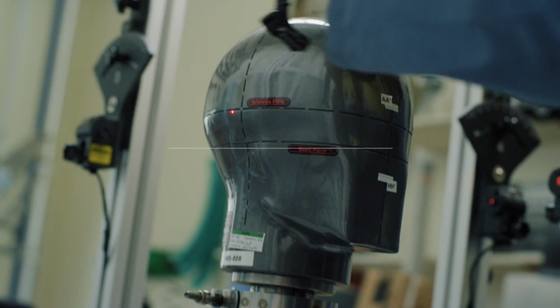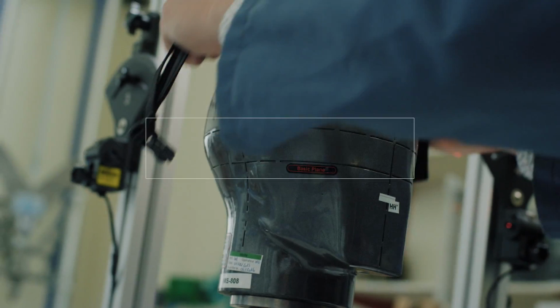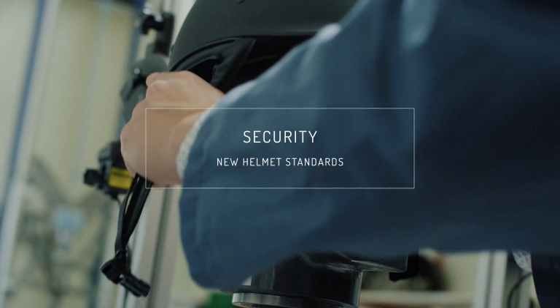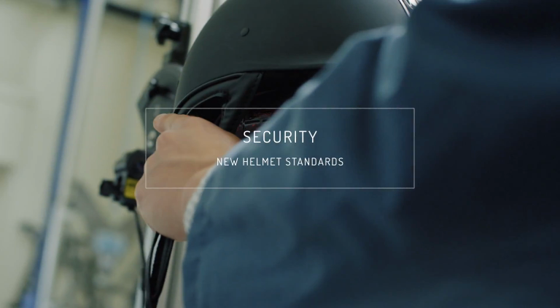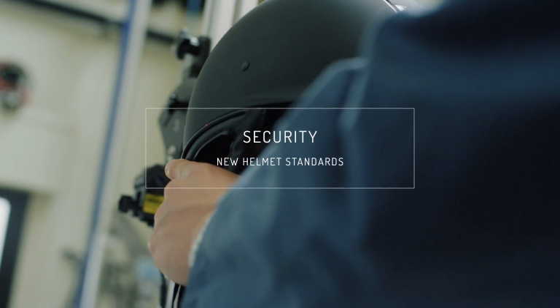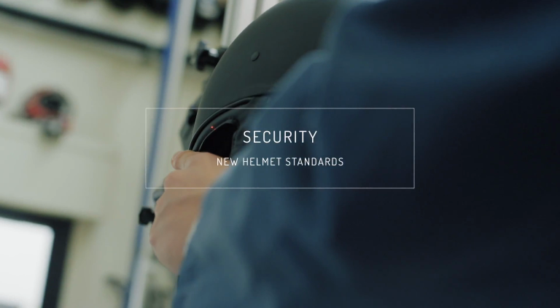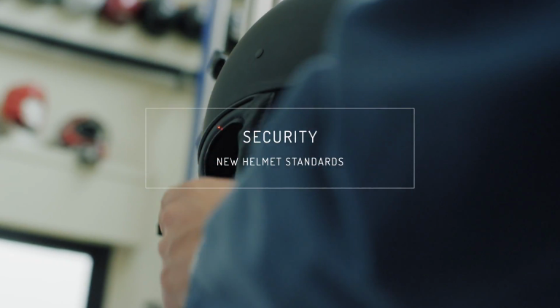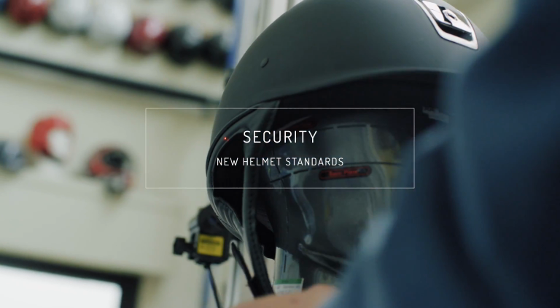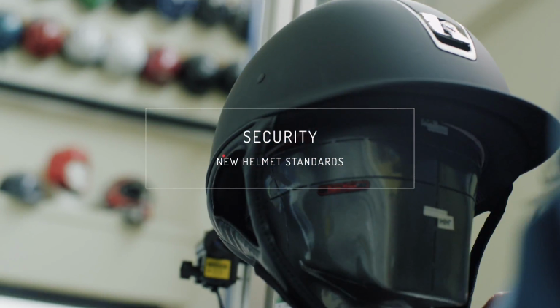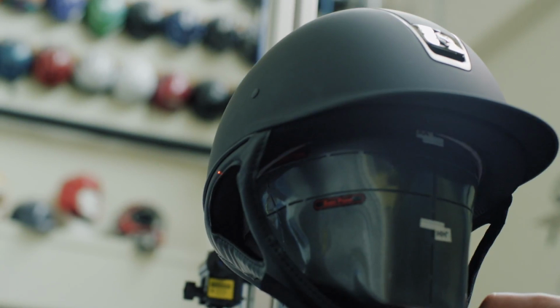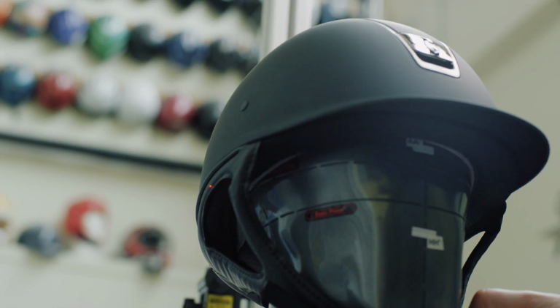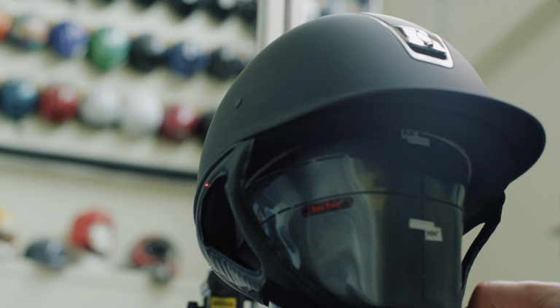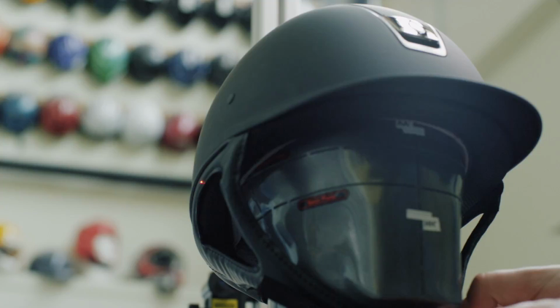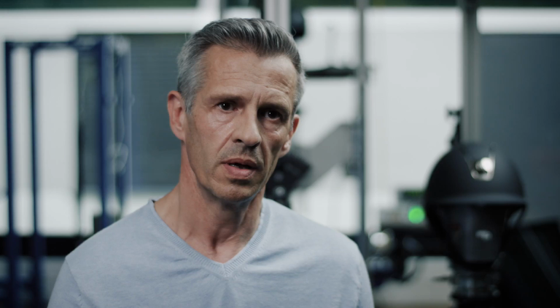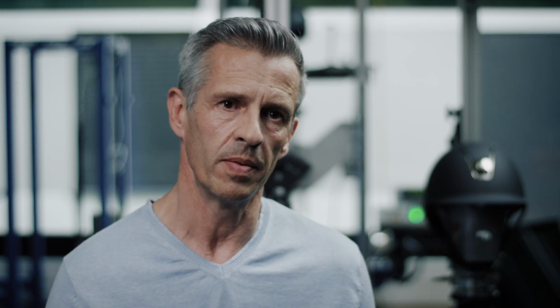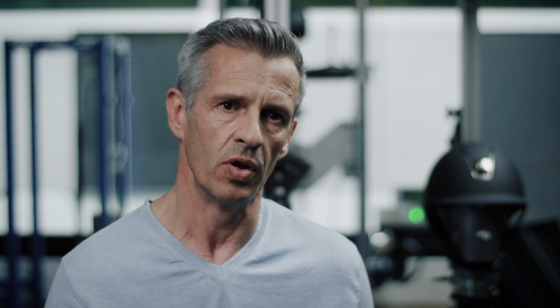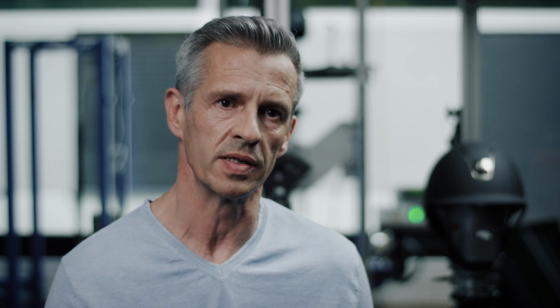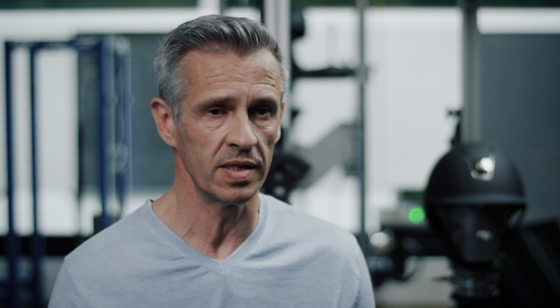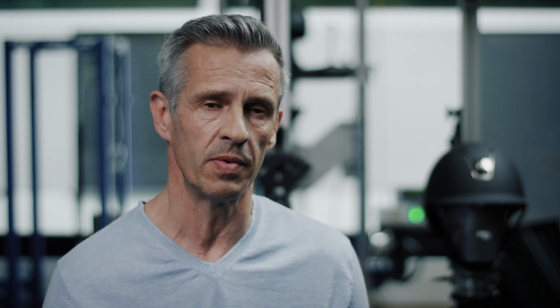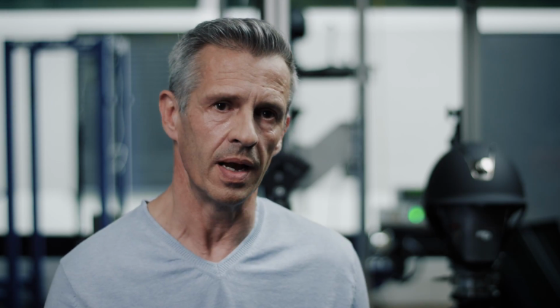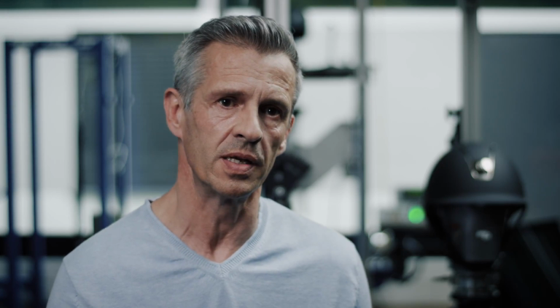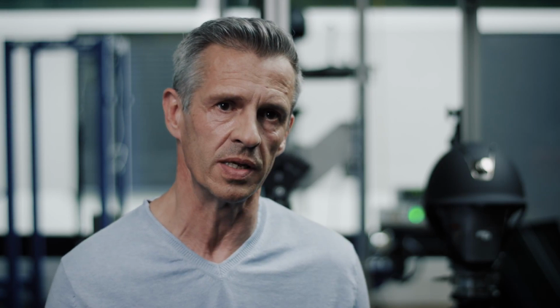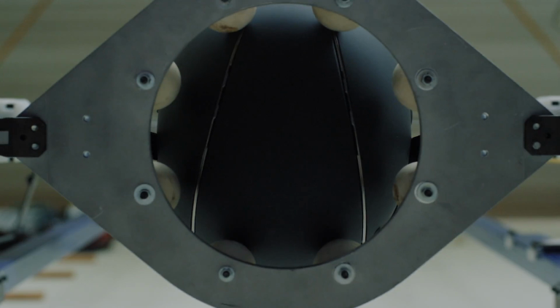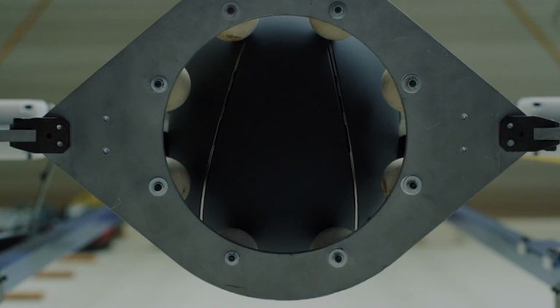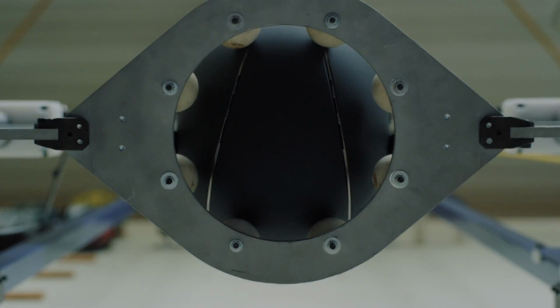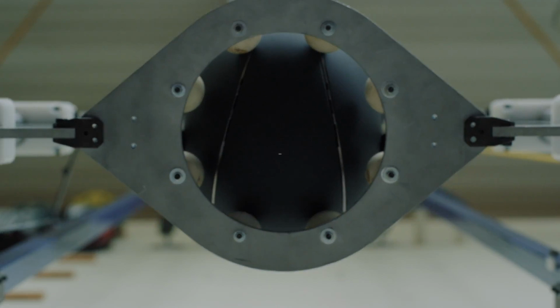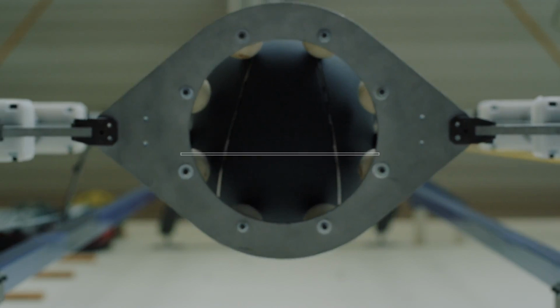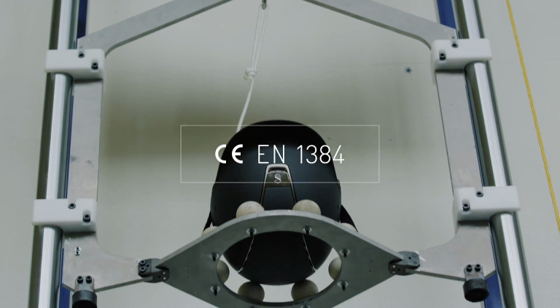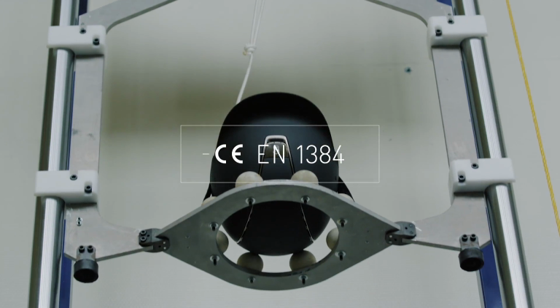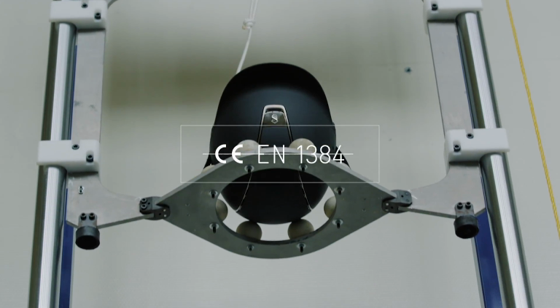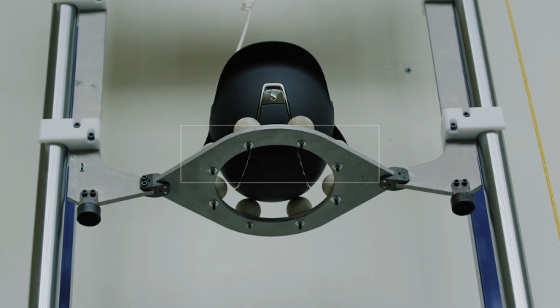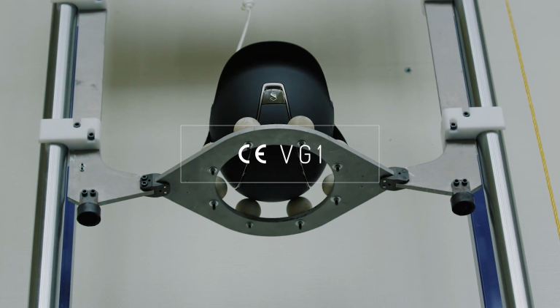The certification standards guarantee the conformity and quality of horse riding helmets. They allow the indispensable approval for riding usage at the highest level. This year, certification standards have advanced by integrating new technical constraints.